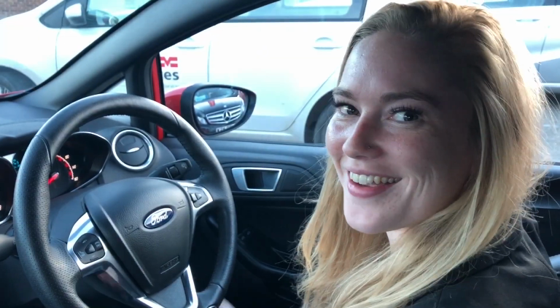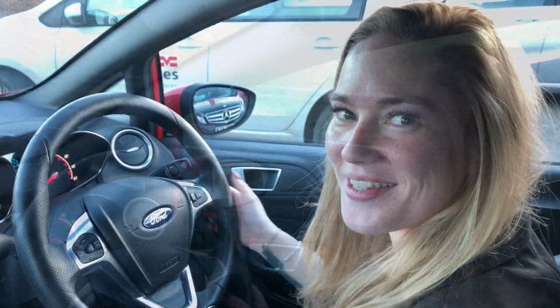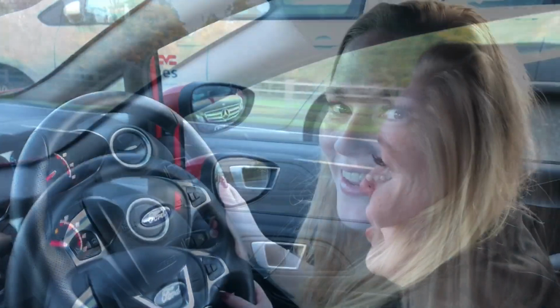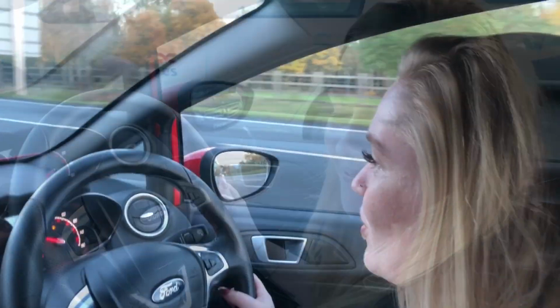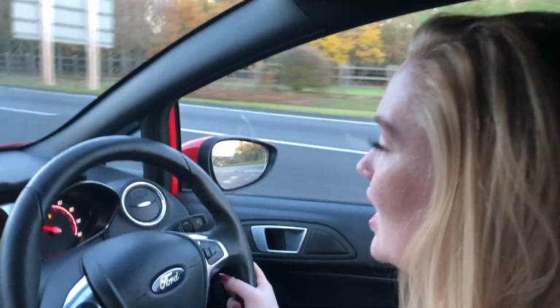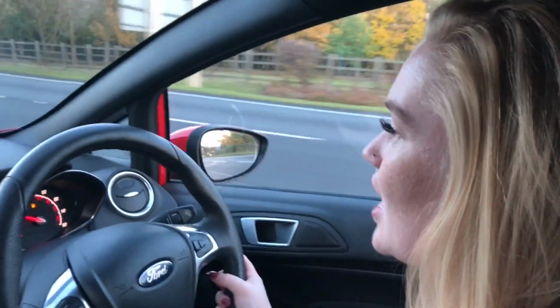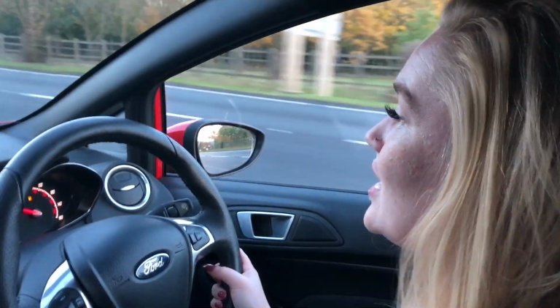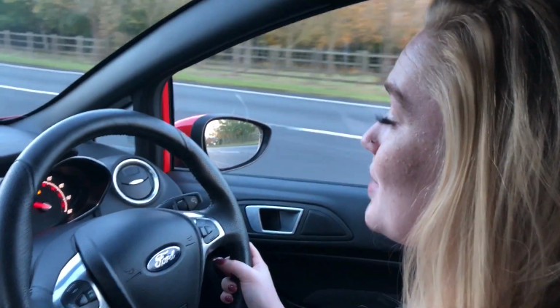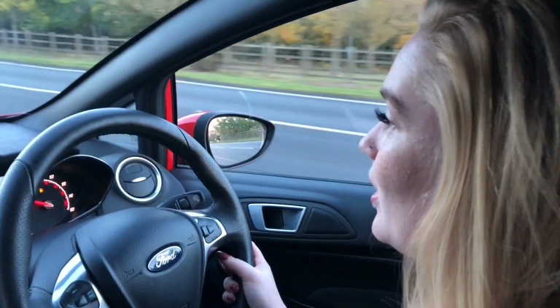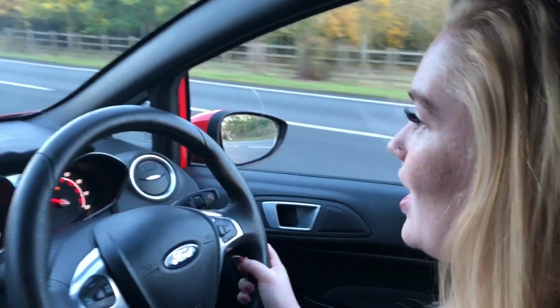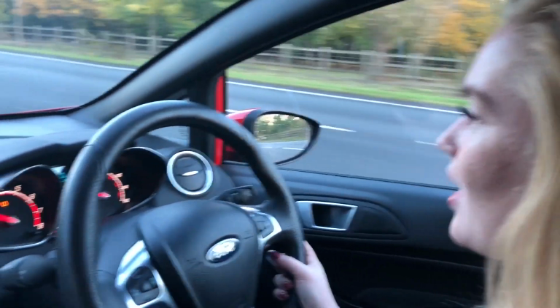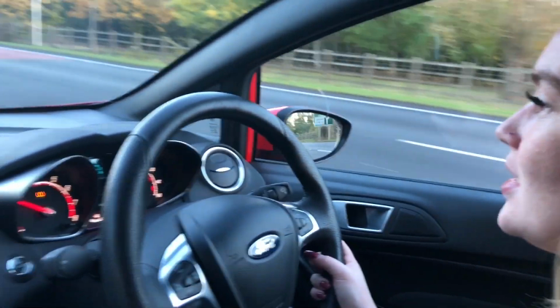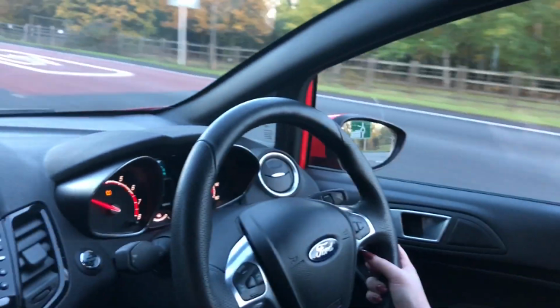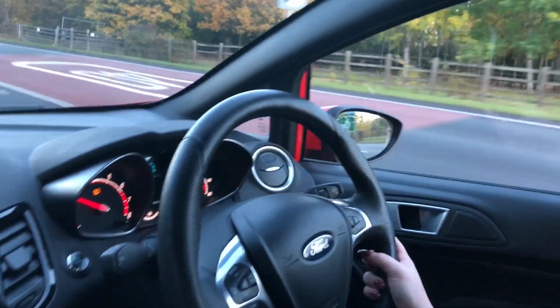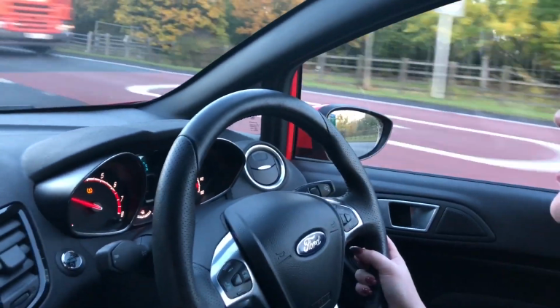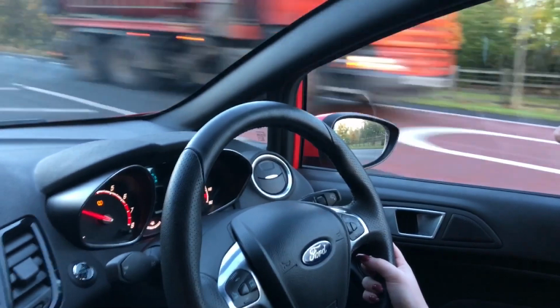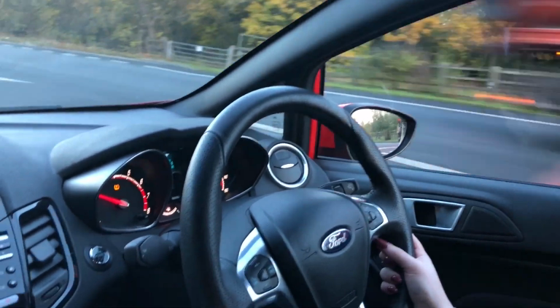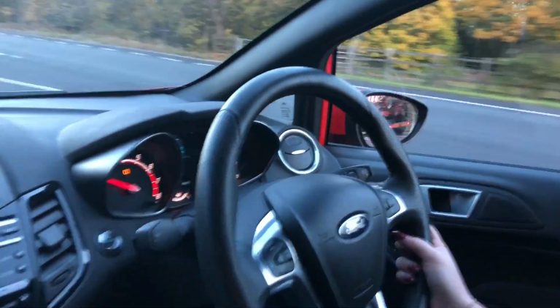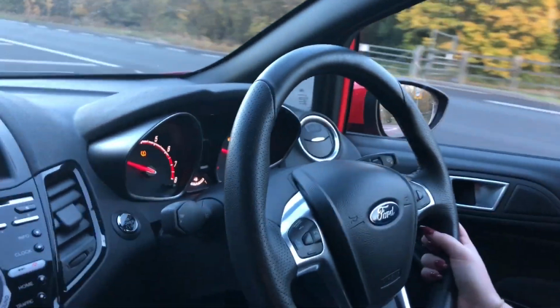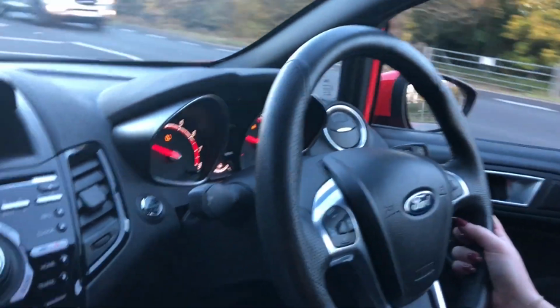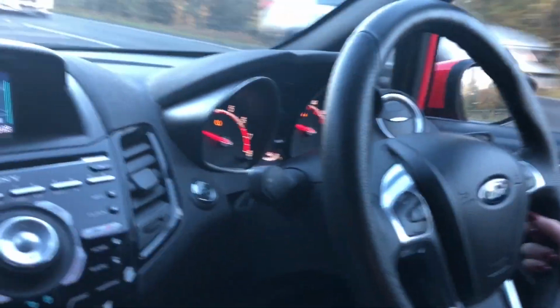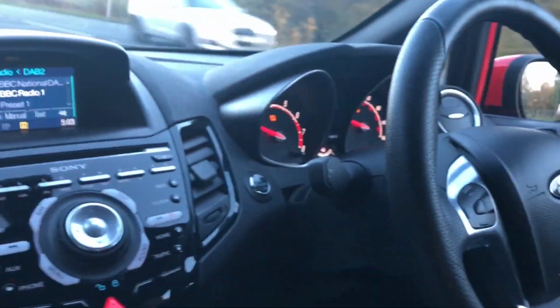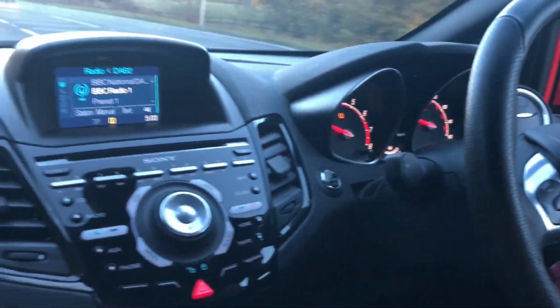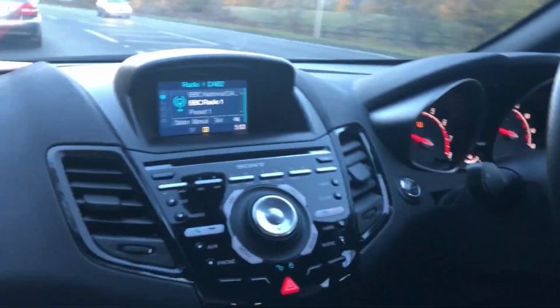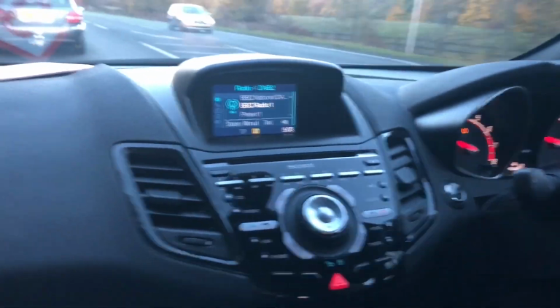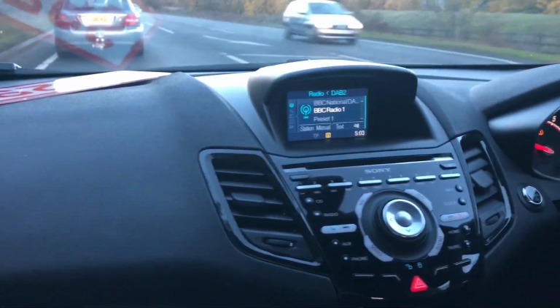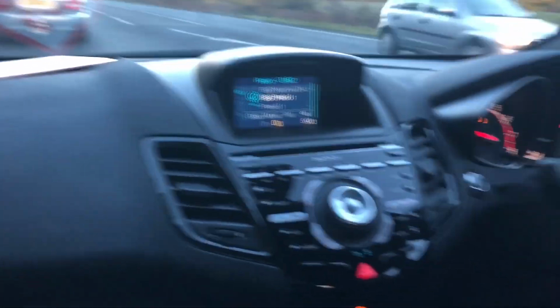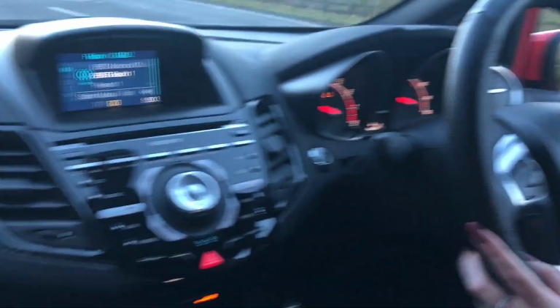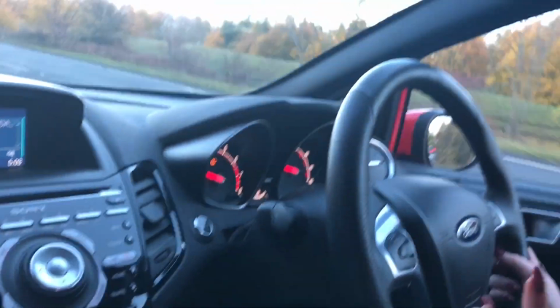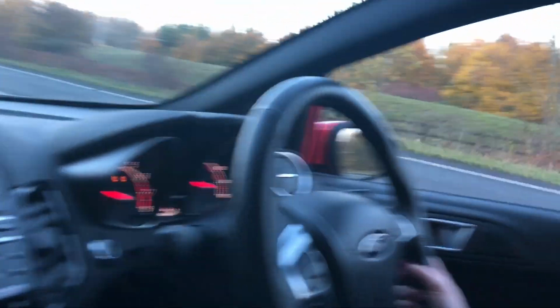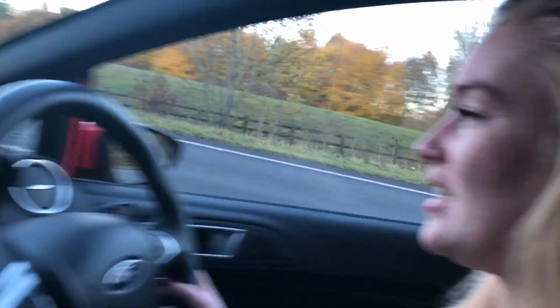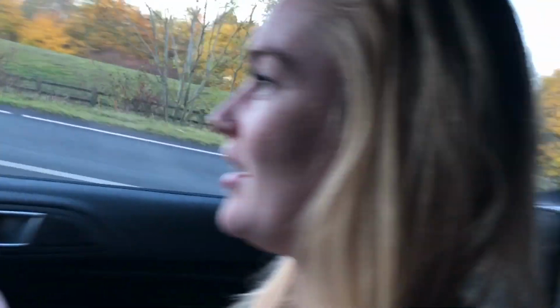Let's go for a spin. 0-60 in 6.9 seconds with 182 brake horsepower, so it's really going to get you where you want to be in a speedy time.